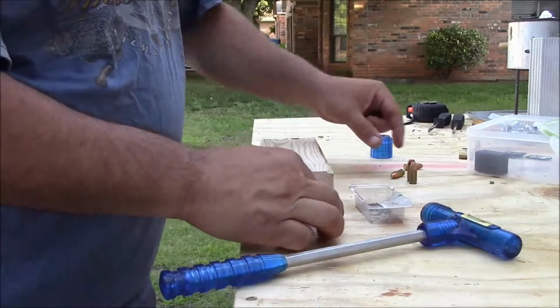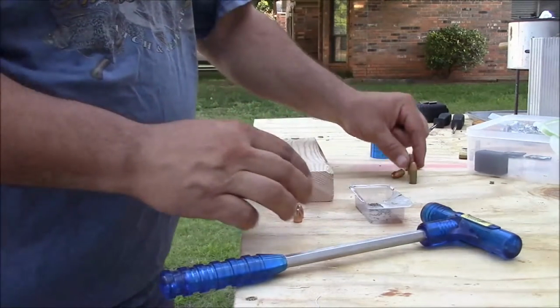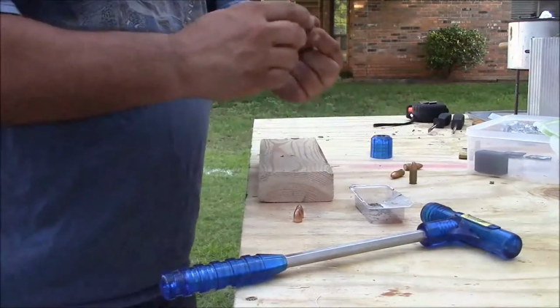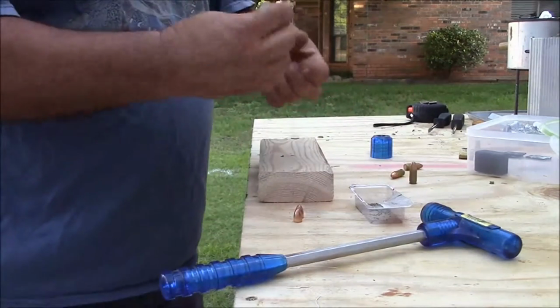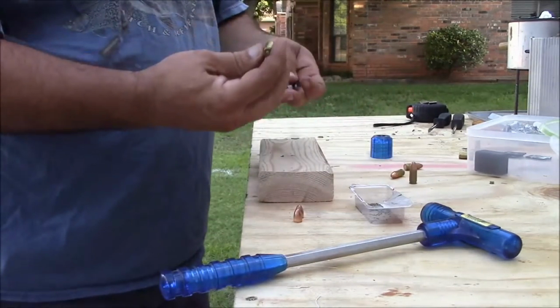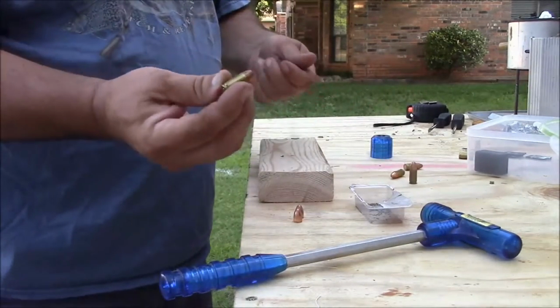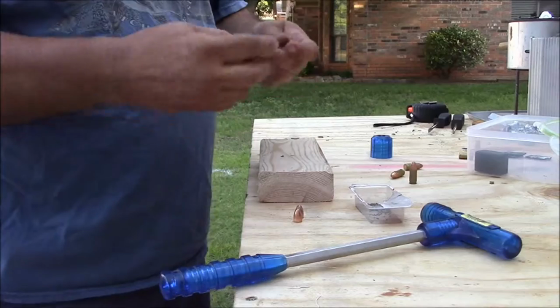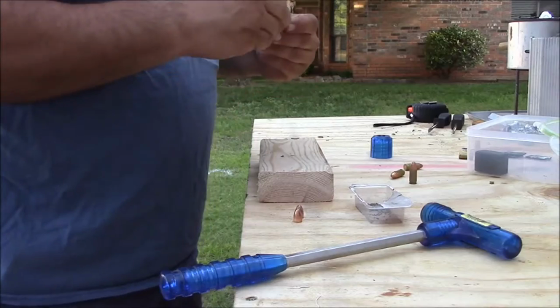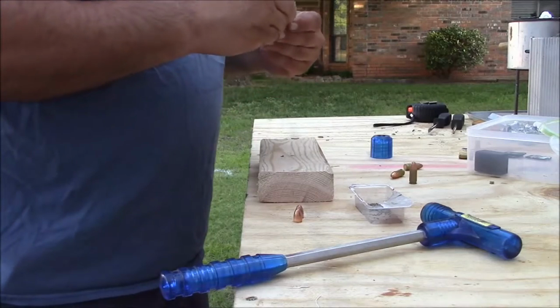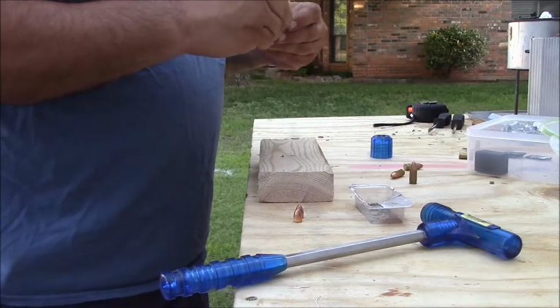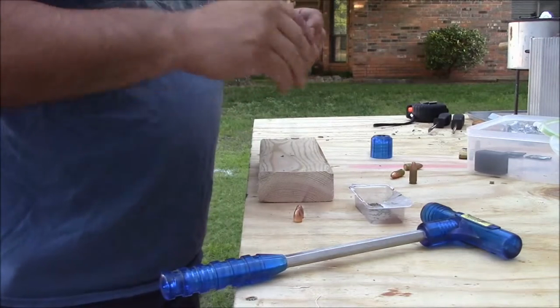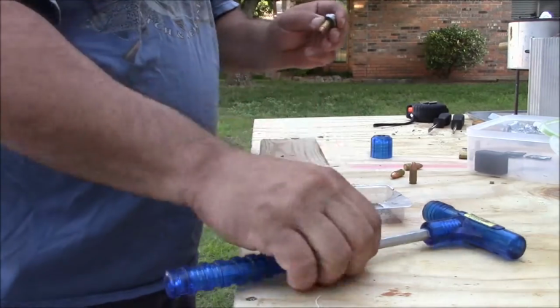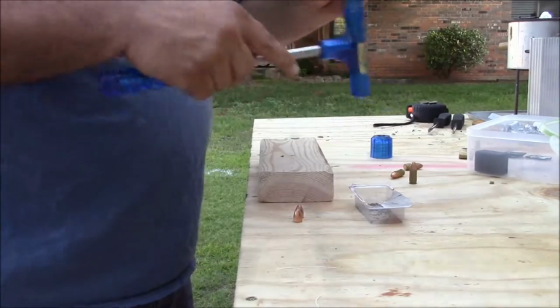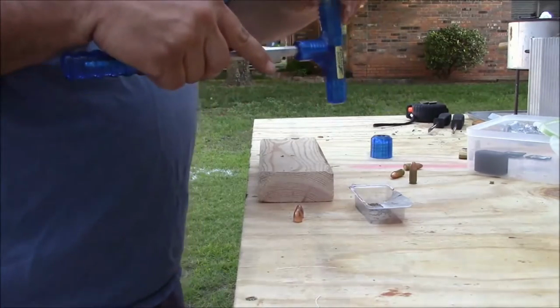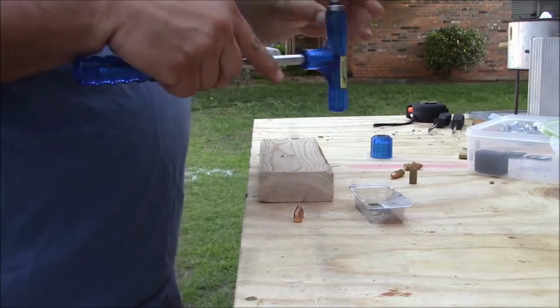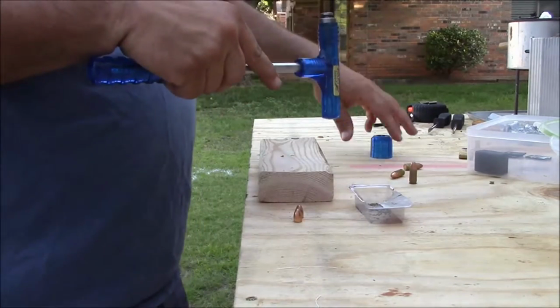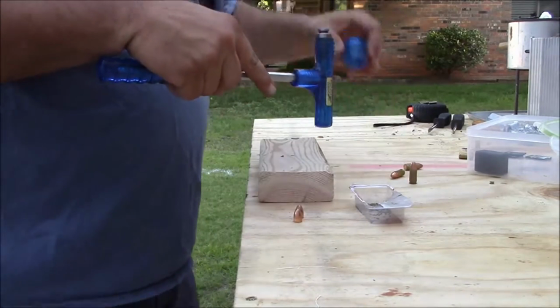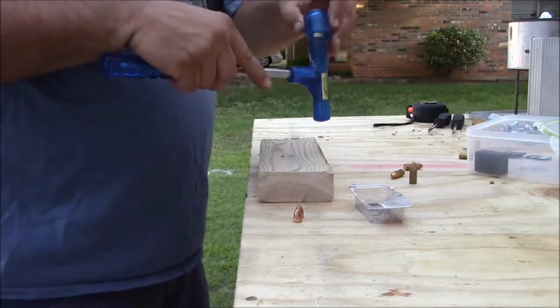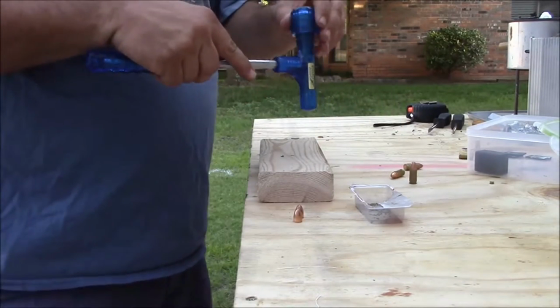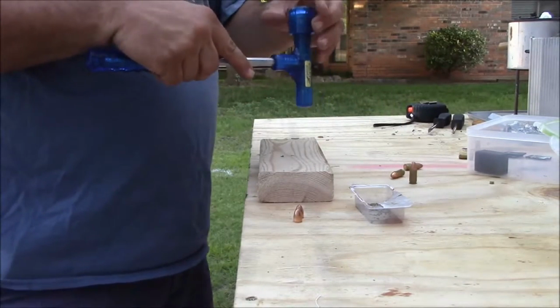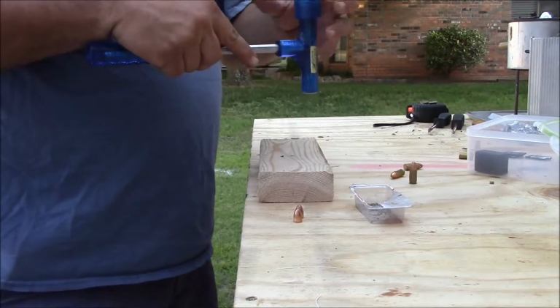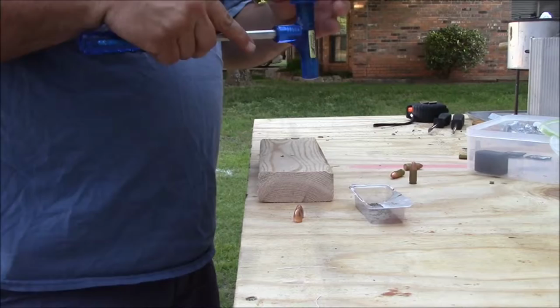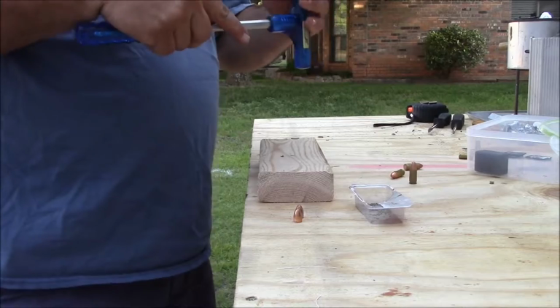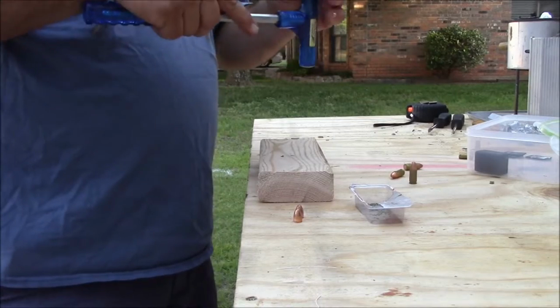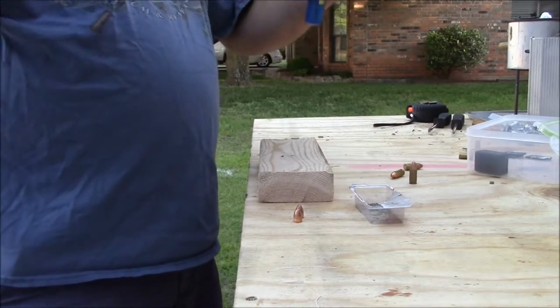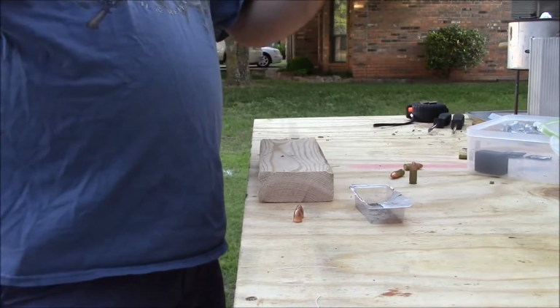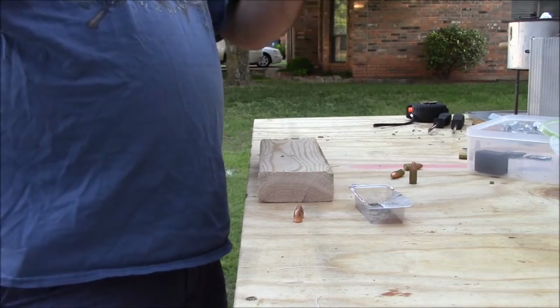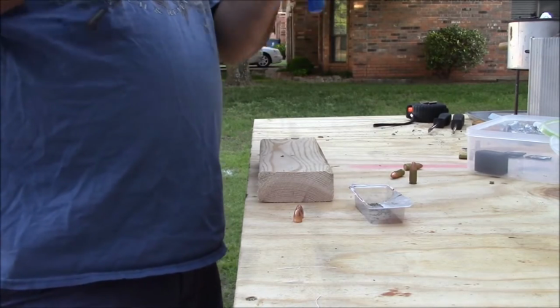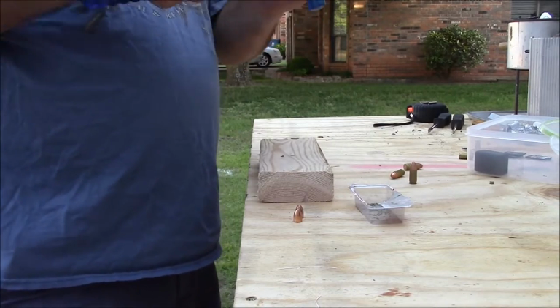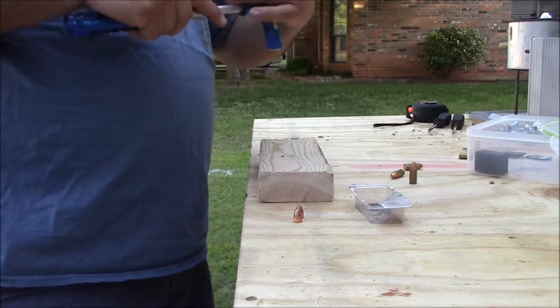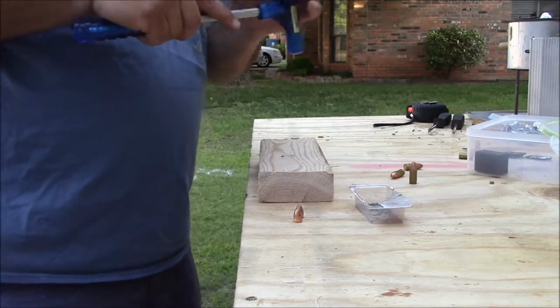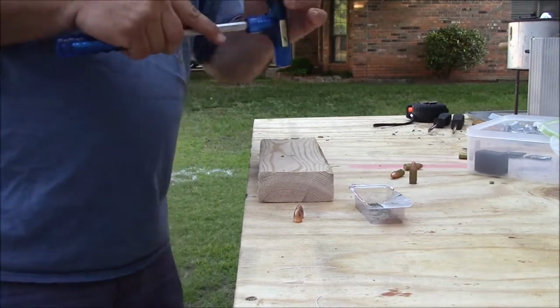For the last one I'm going to do a .40. It uses the same shell holder, so we'll just go ahead and put that in there. This one seems to have a little bit of a crimp on it, so it might be a little tougher to do.